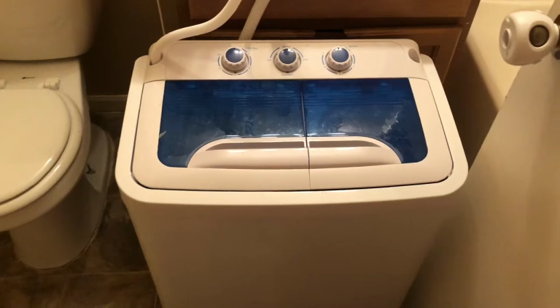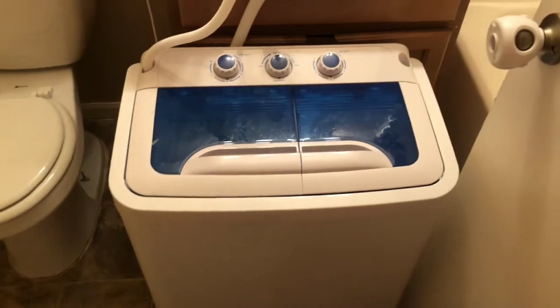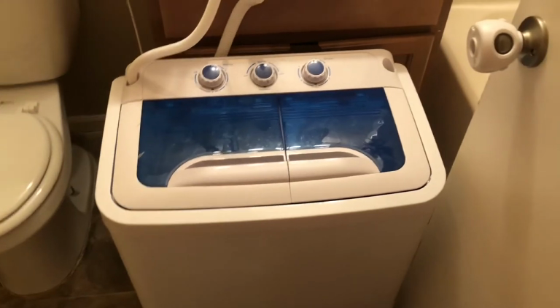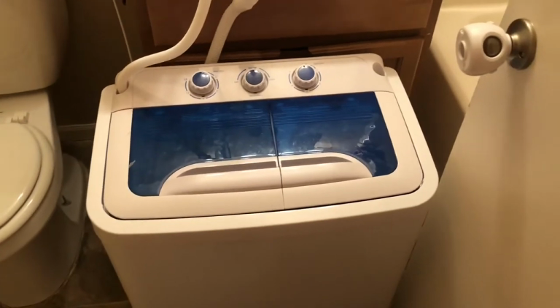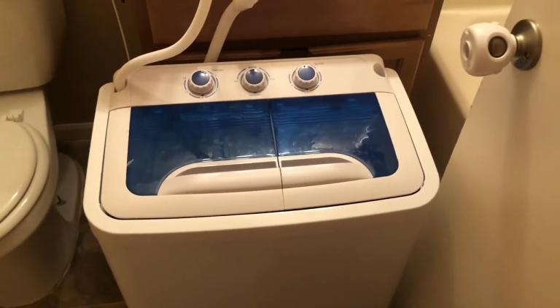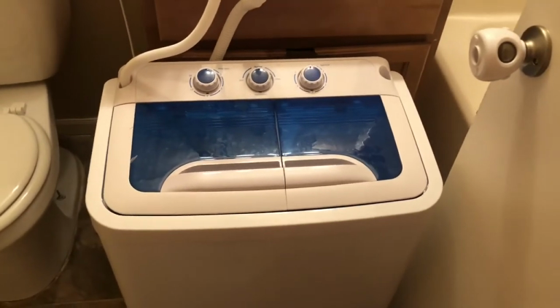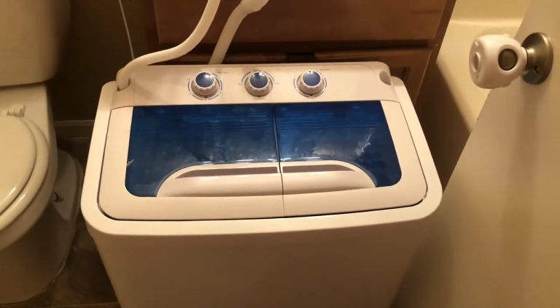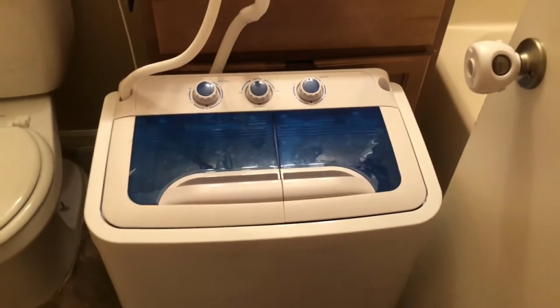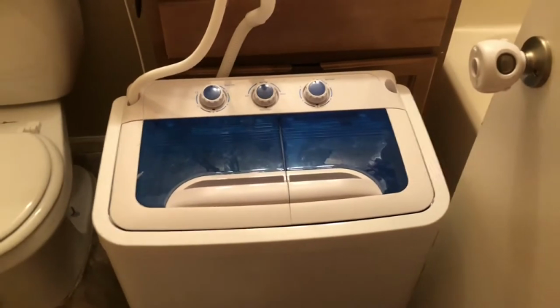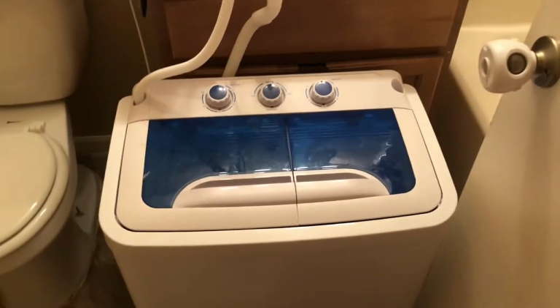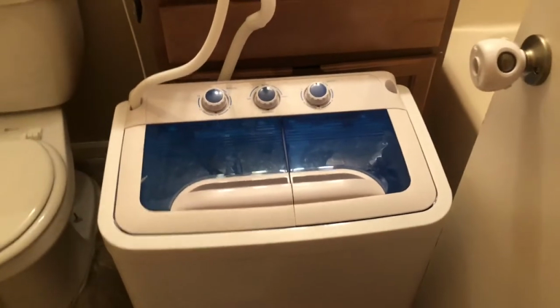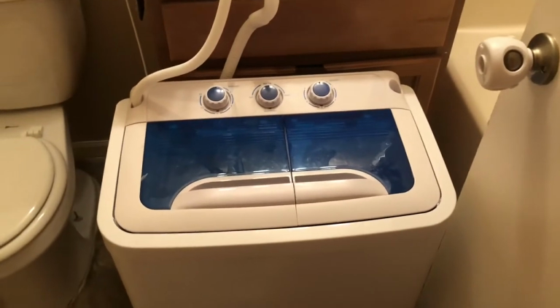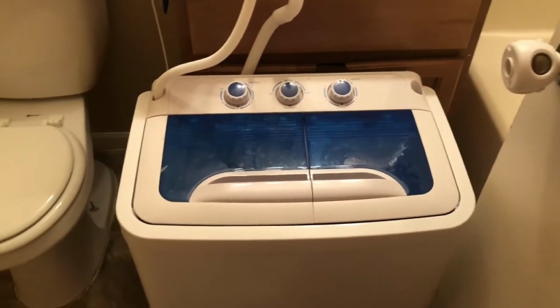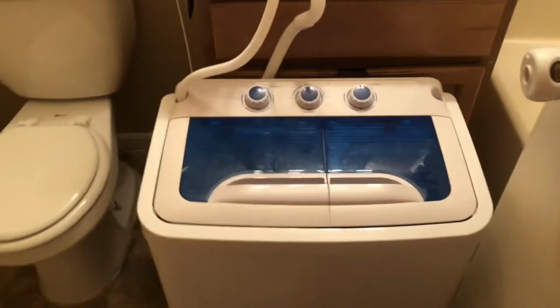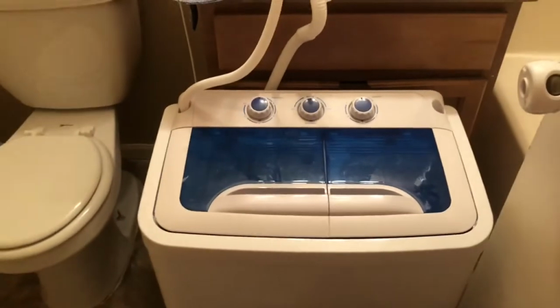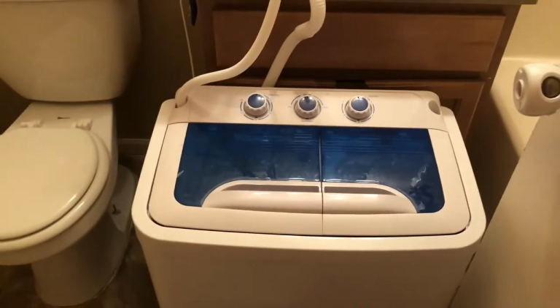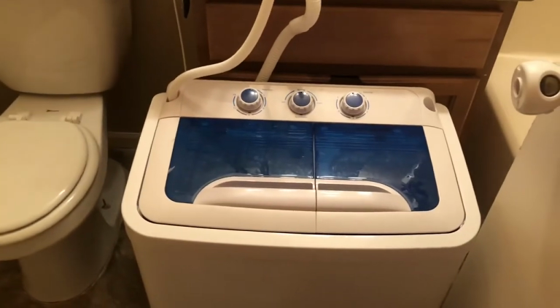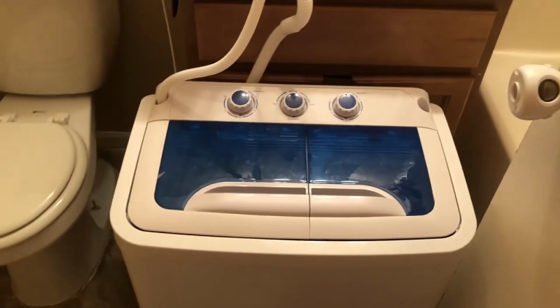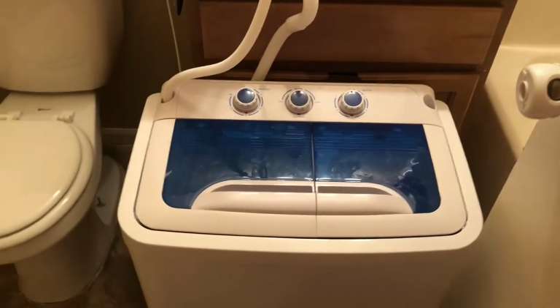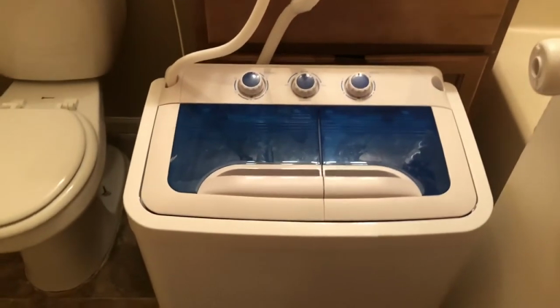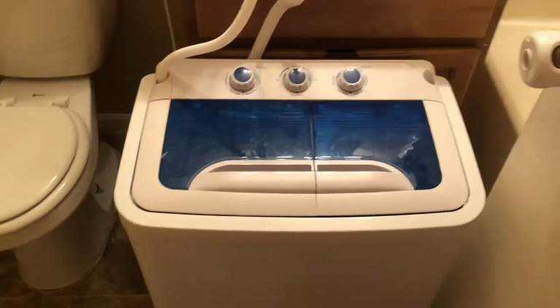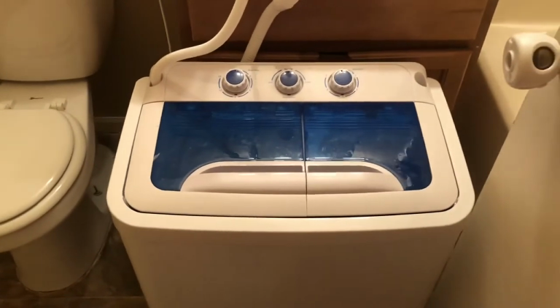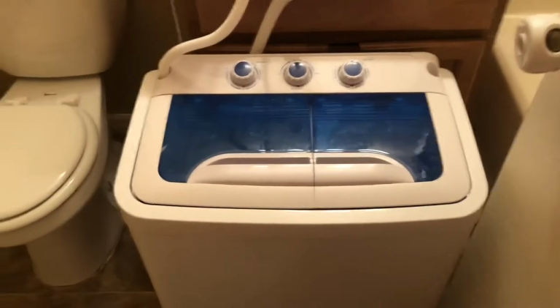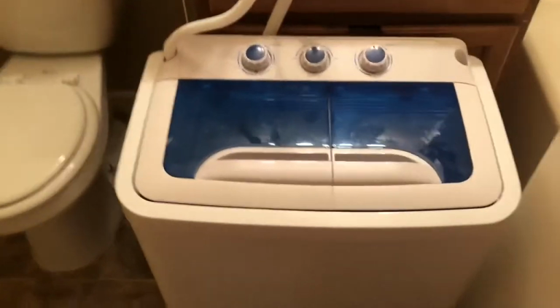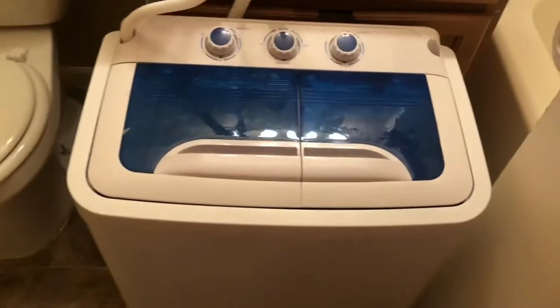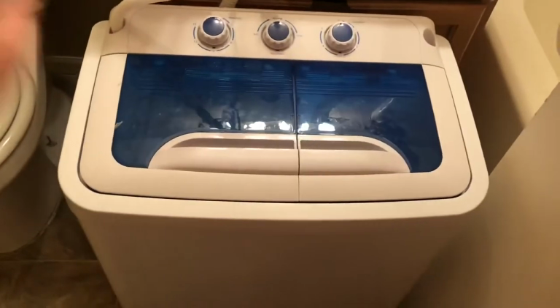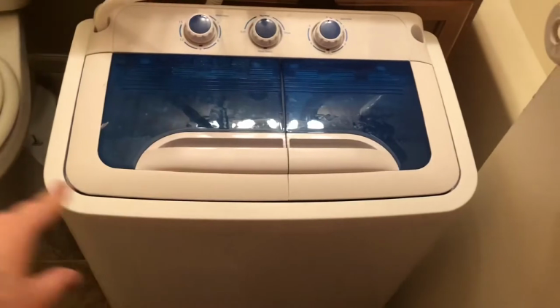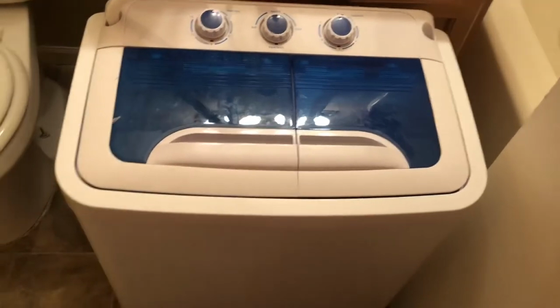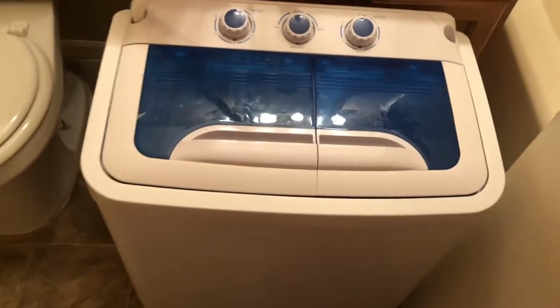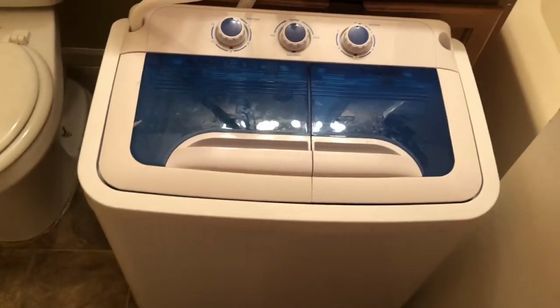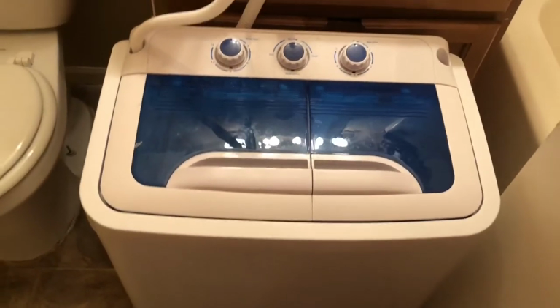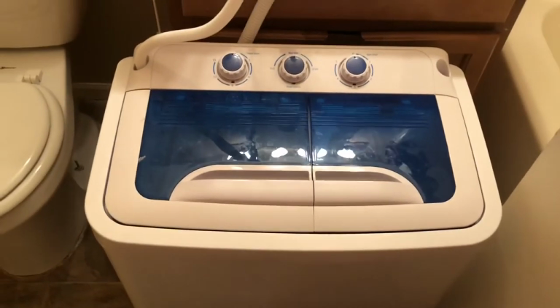I'm not going to be on camera today because I'm just having one of those pregnancy days where you're just not really feeling it, but I wanted to make this video for you guys because I did tell you I was going to make it. I'm going to show you guys my portable washer setup and how I wash my cloth diapers in this machine.